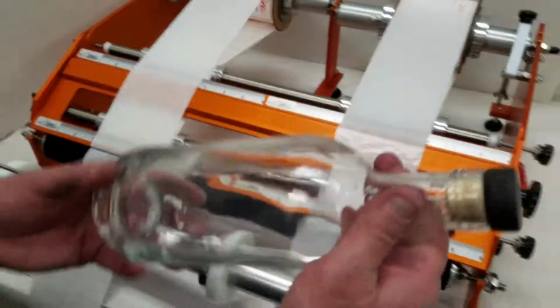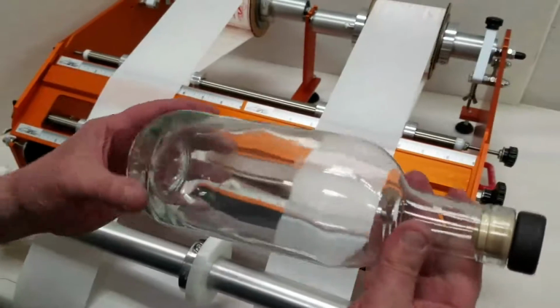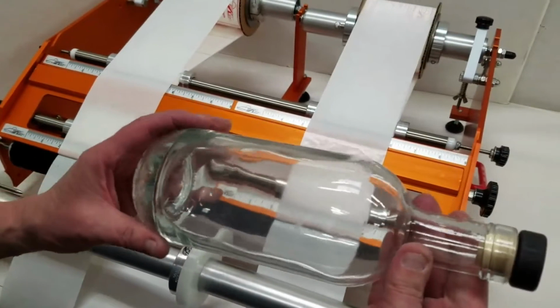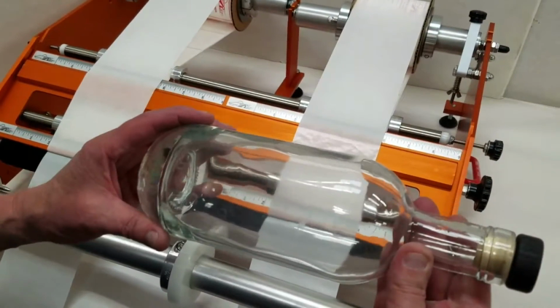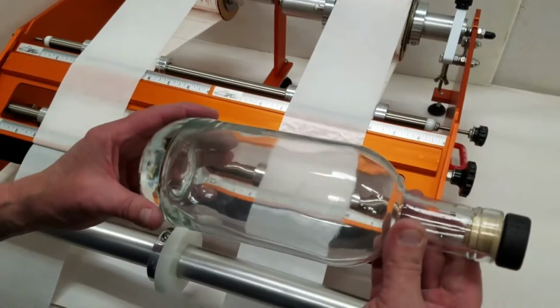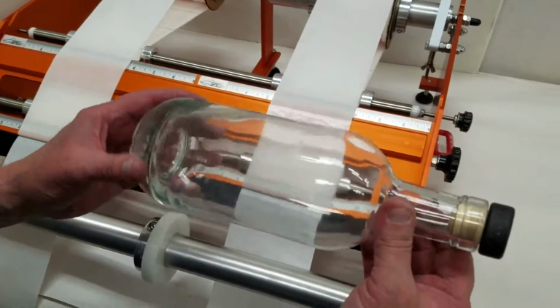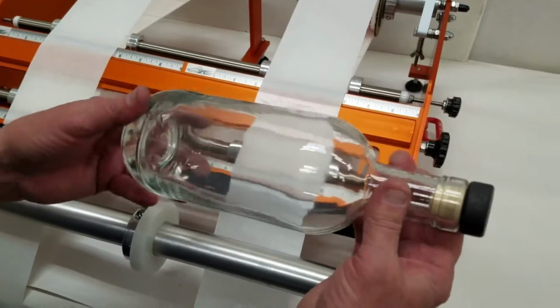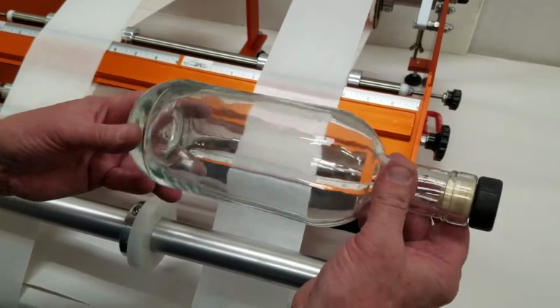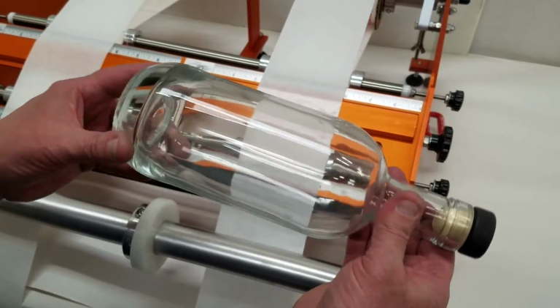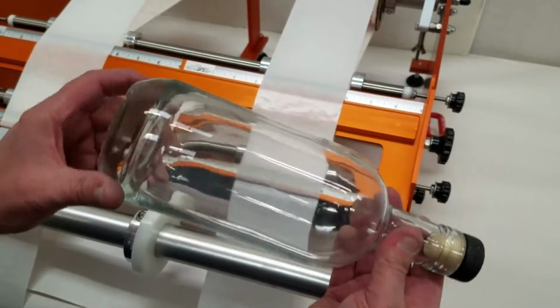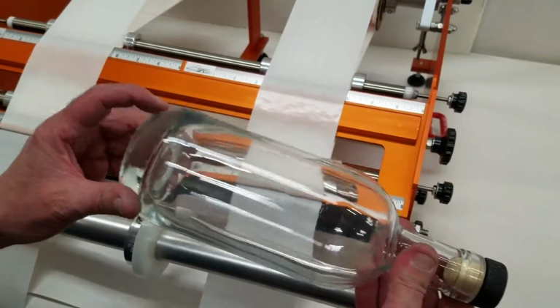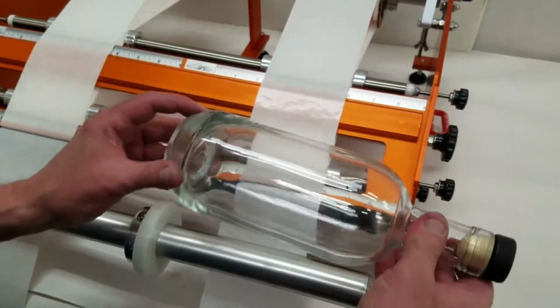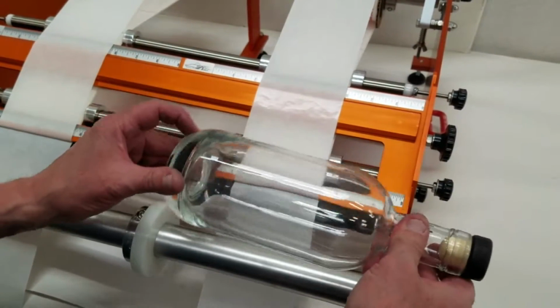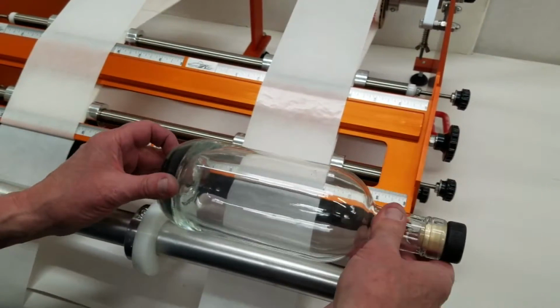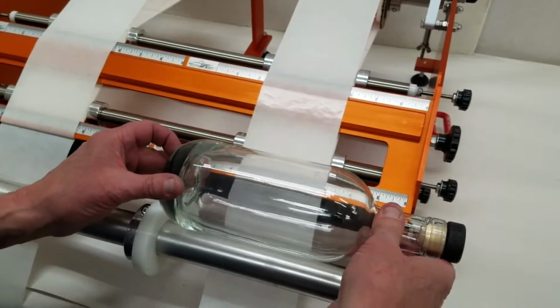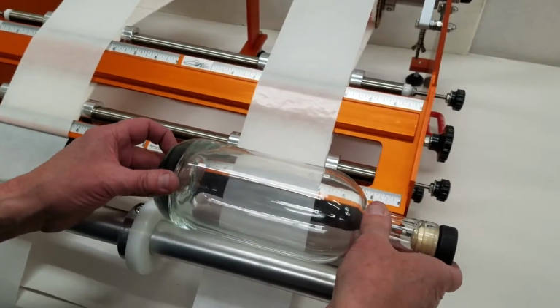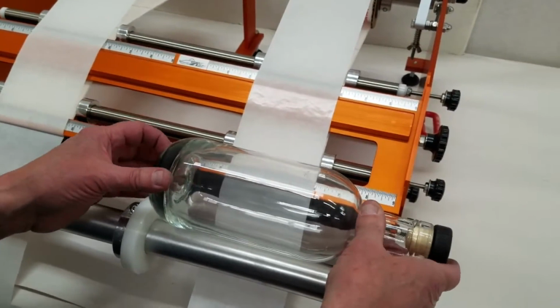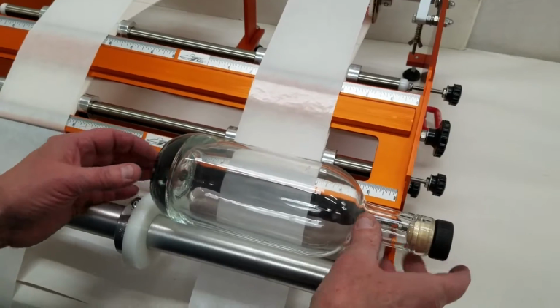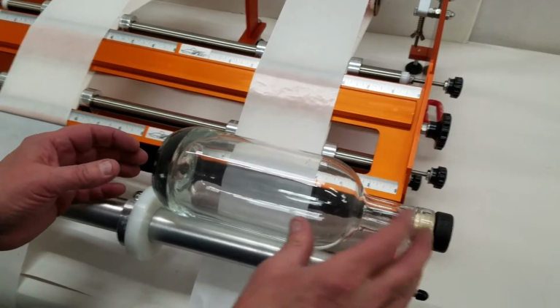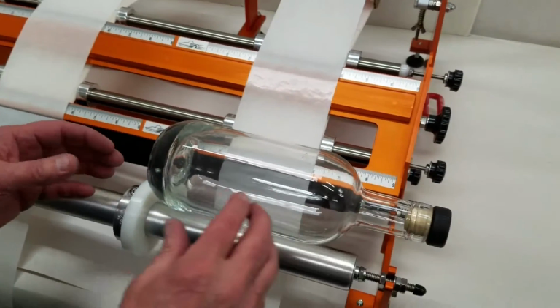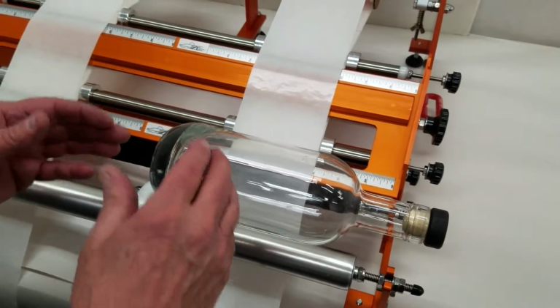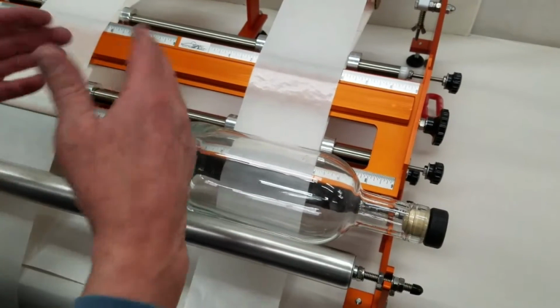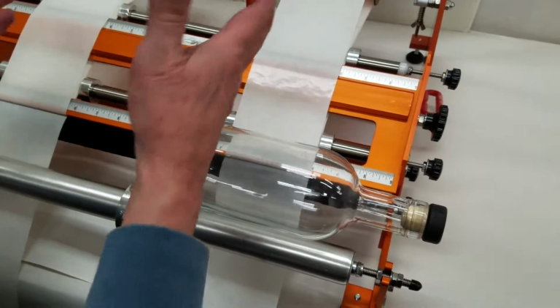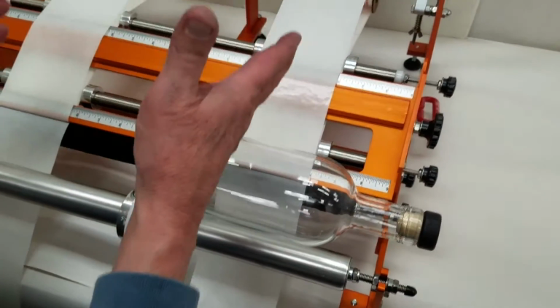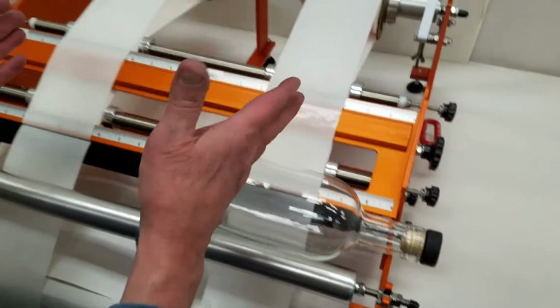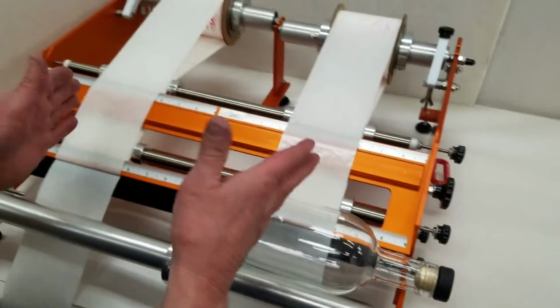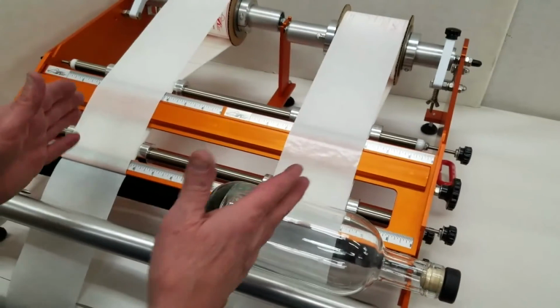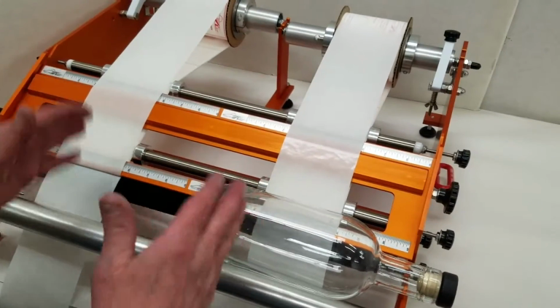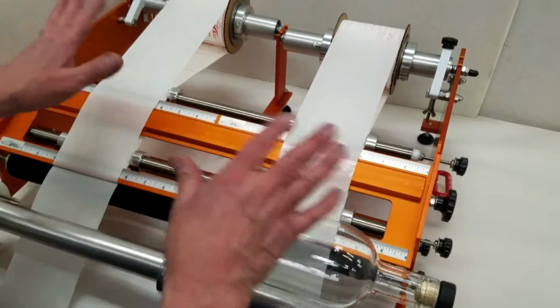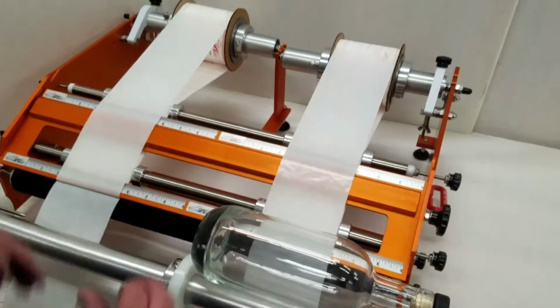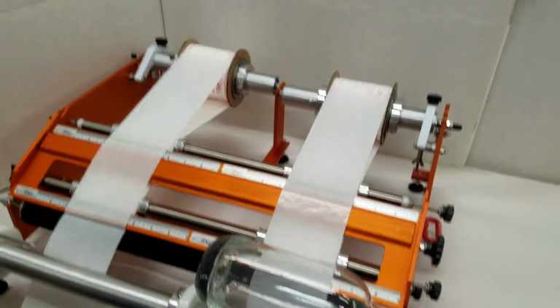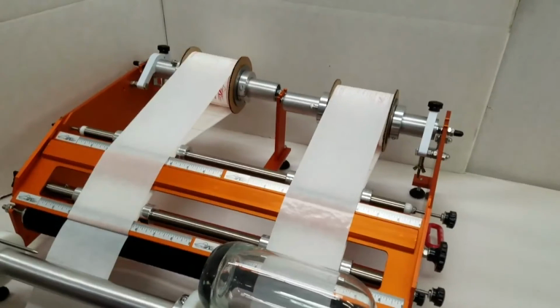This is a rather short, squat, round bottle doing front and back labels that are different label stocks. This is on the double wide machine — it can handle two rolls of labels.